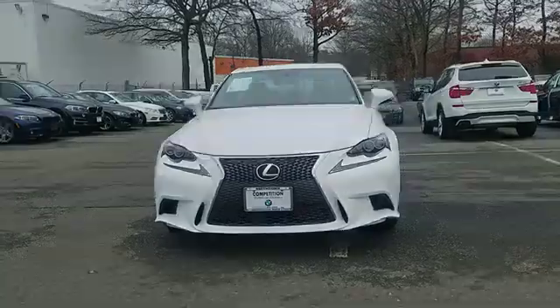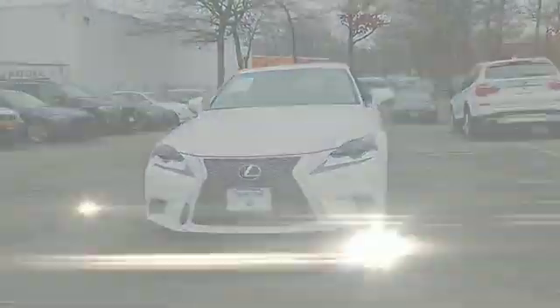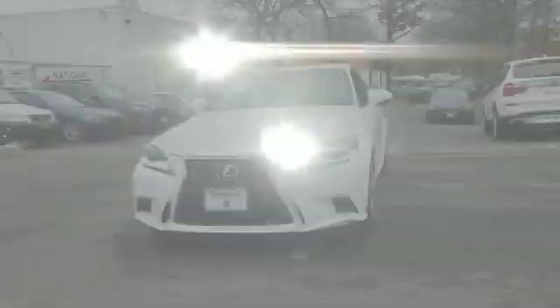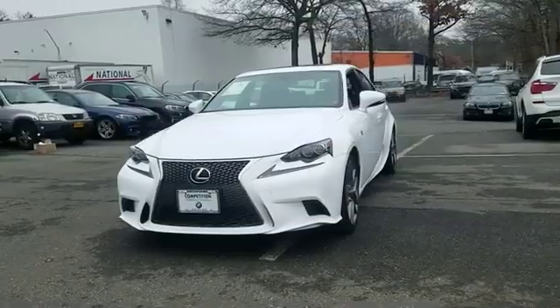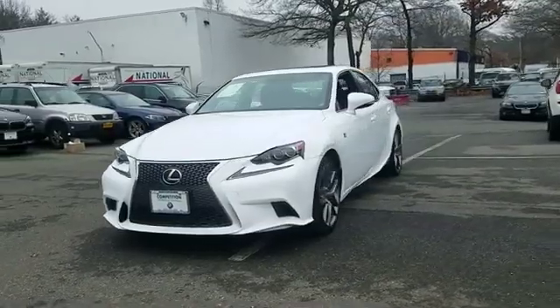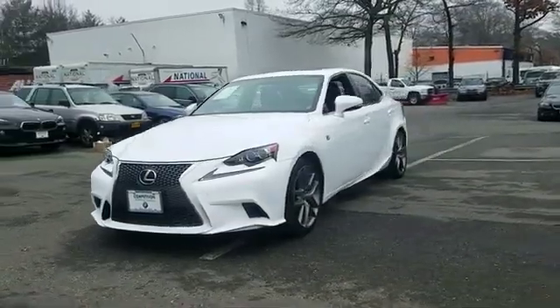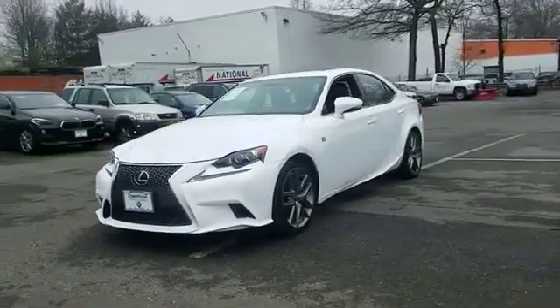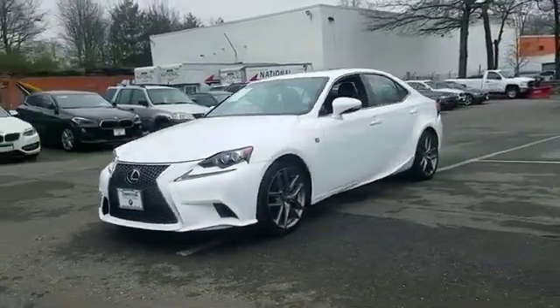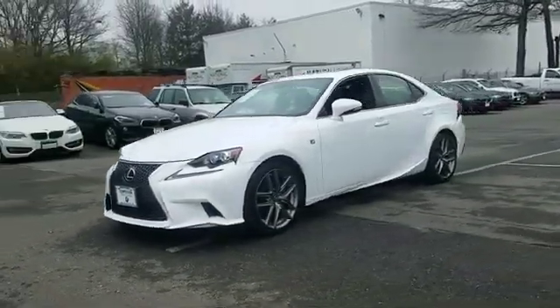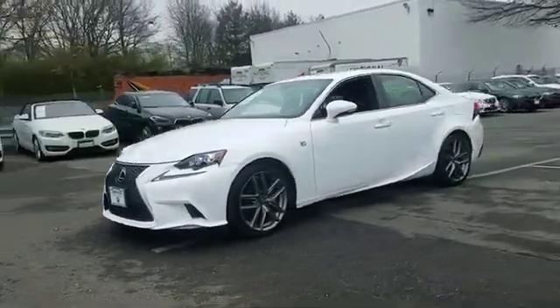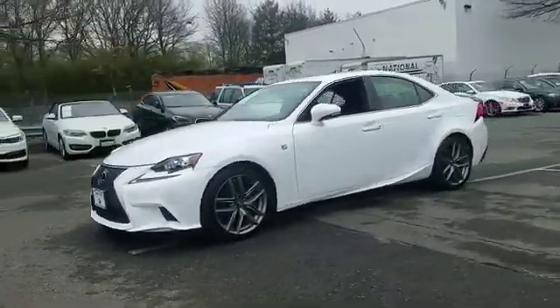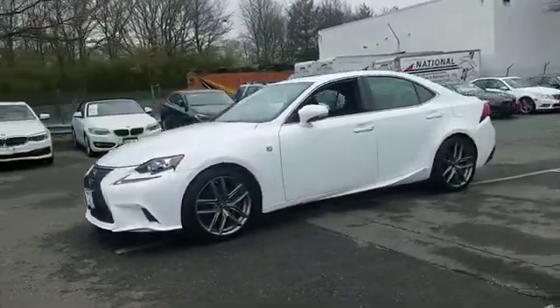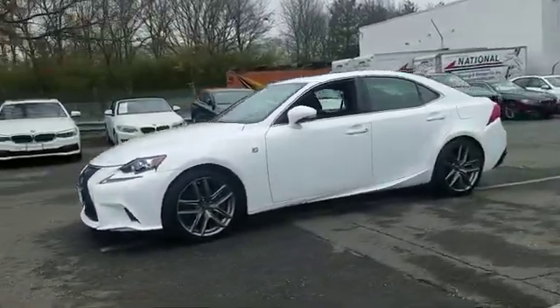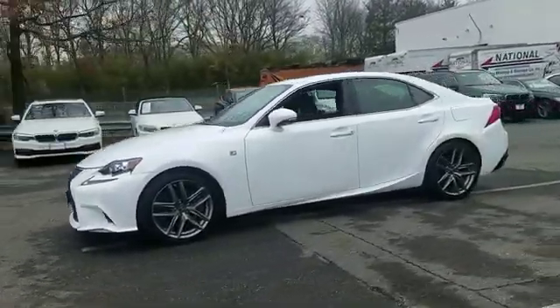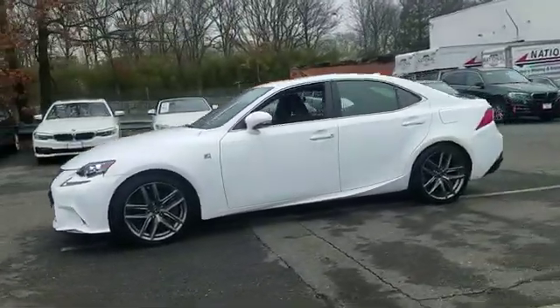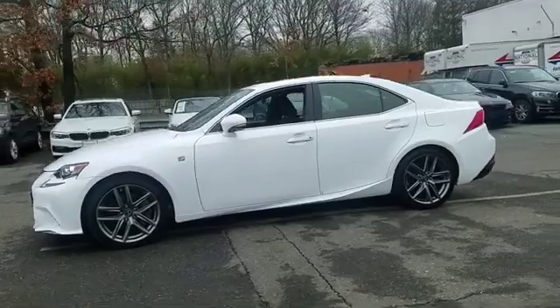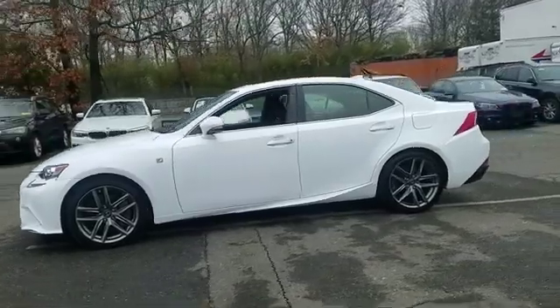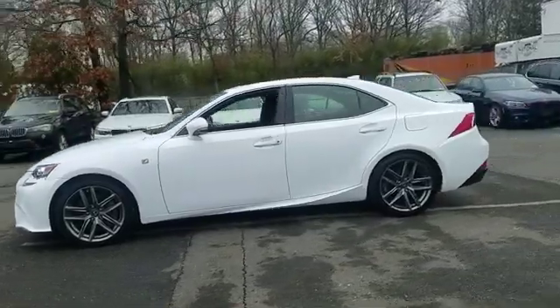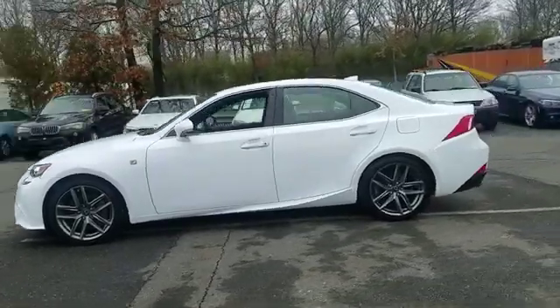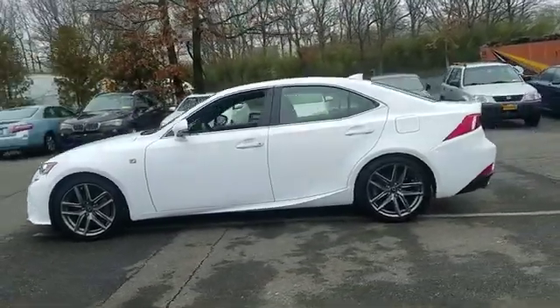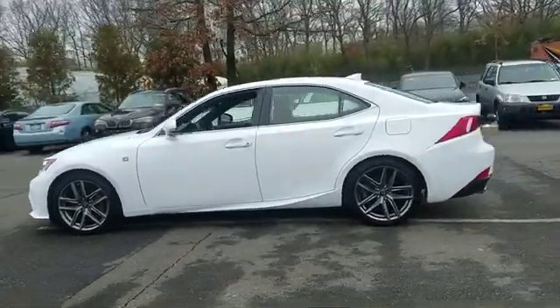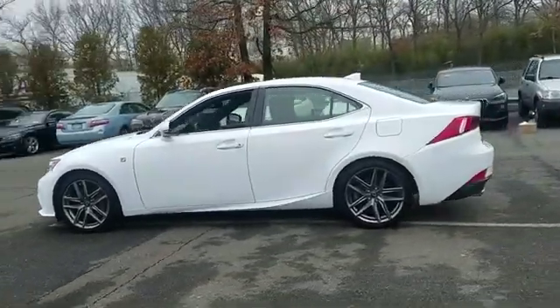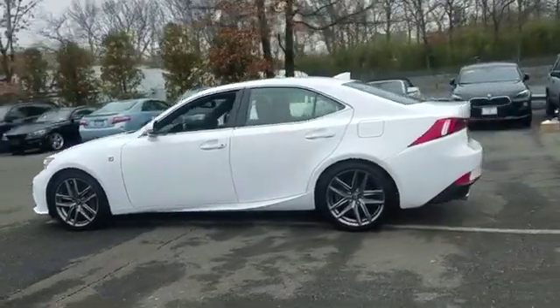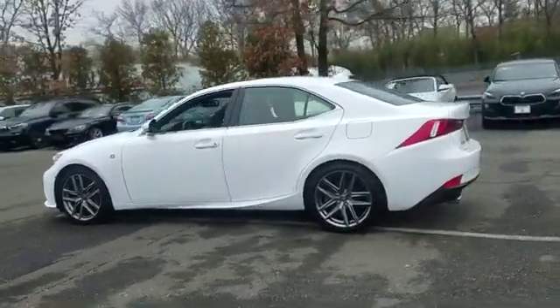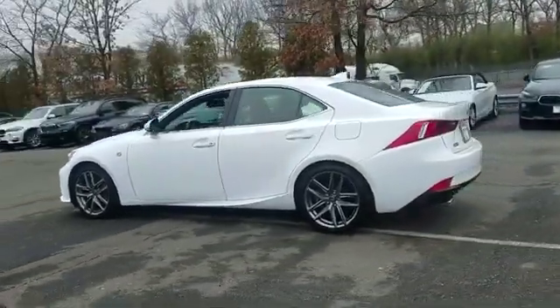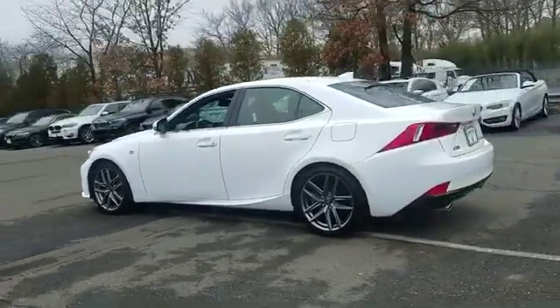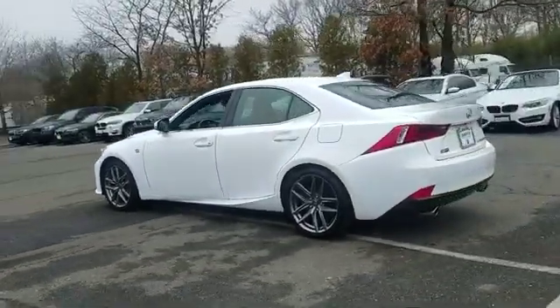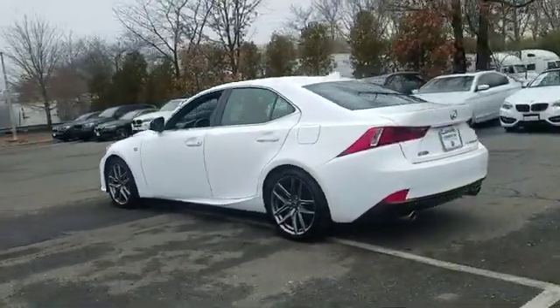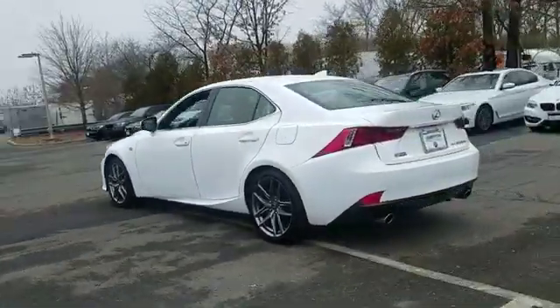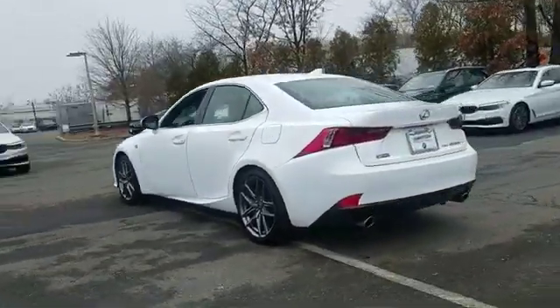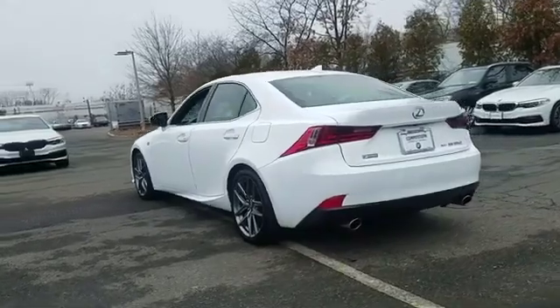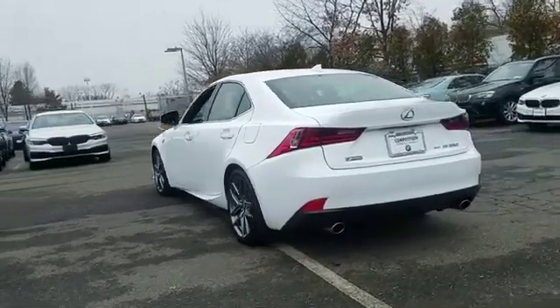2015 Lexus IS 350. With less than 1,000 miles on the odometer, this sedan combines safety and comfort with style and performance.